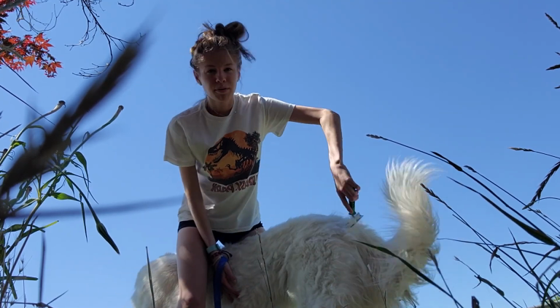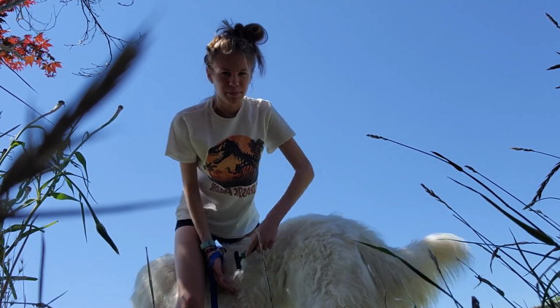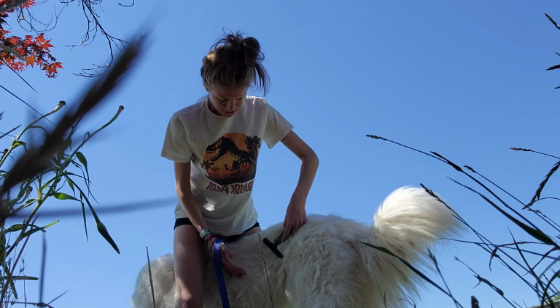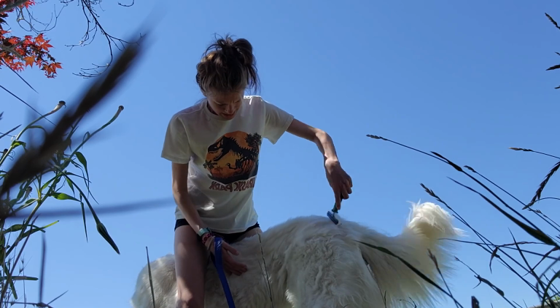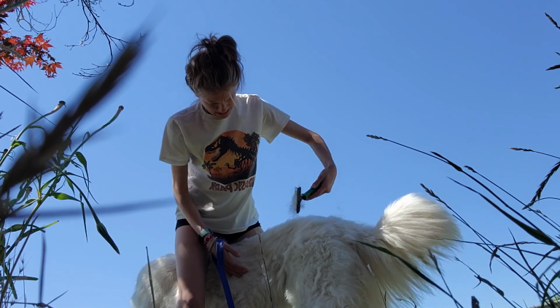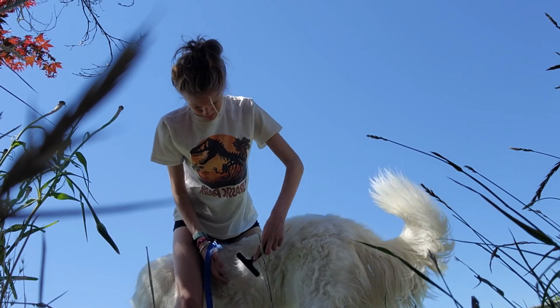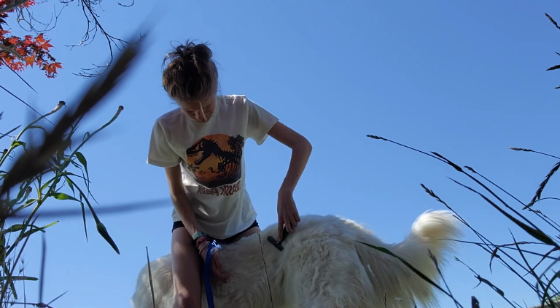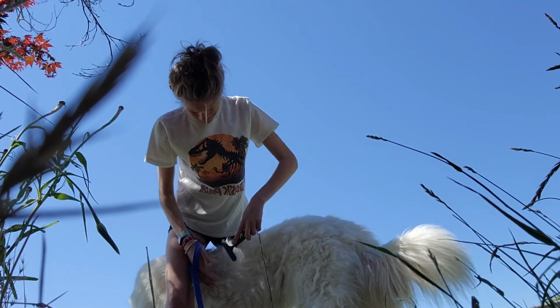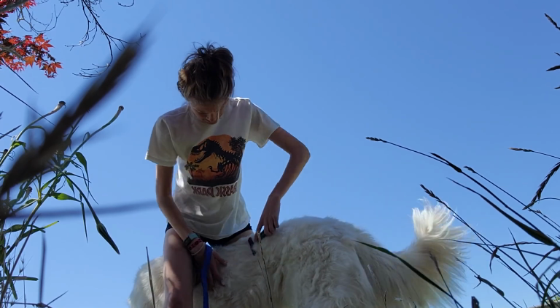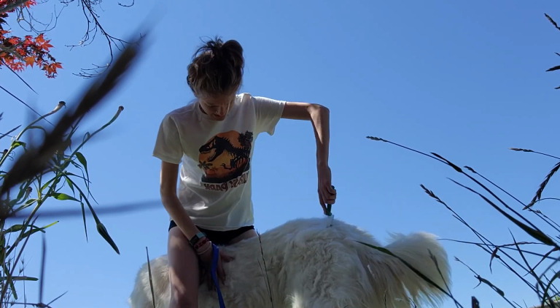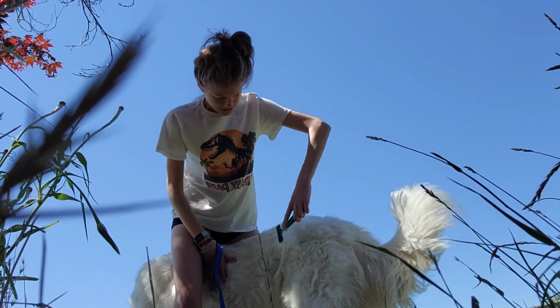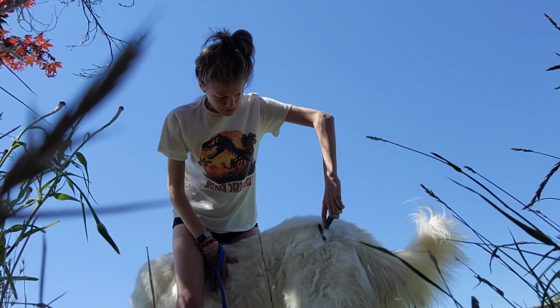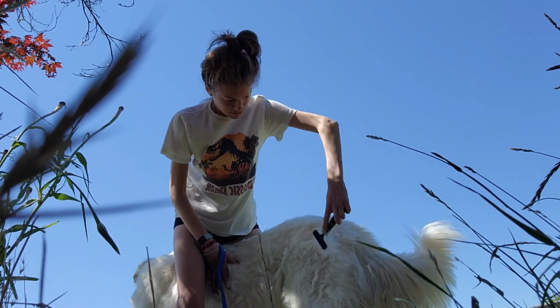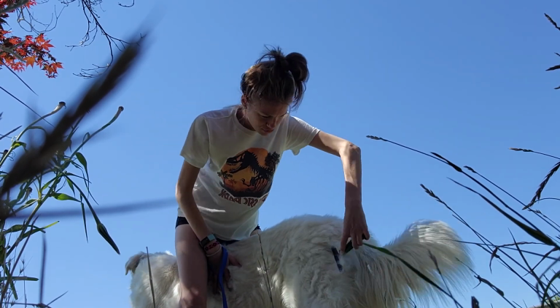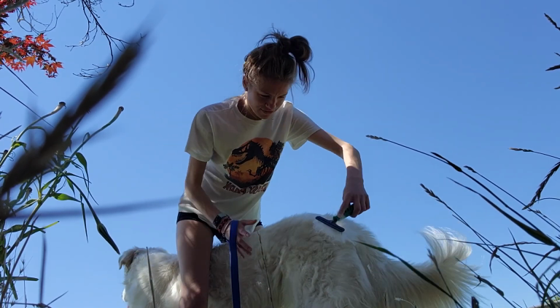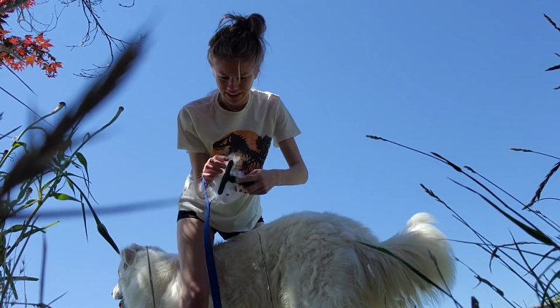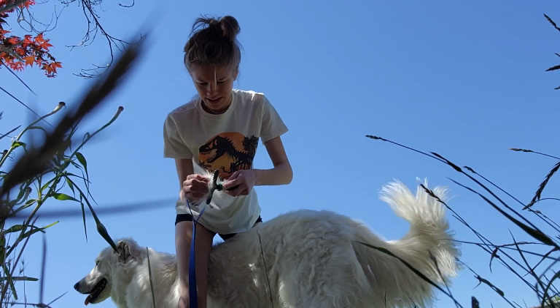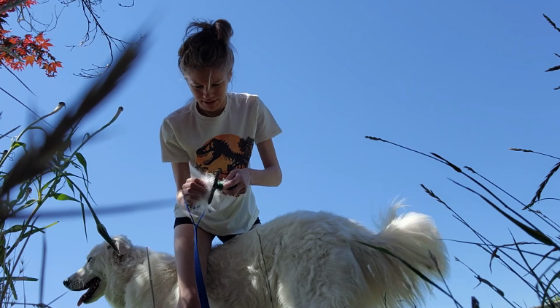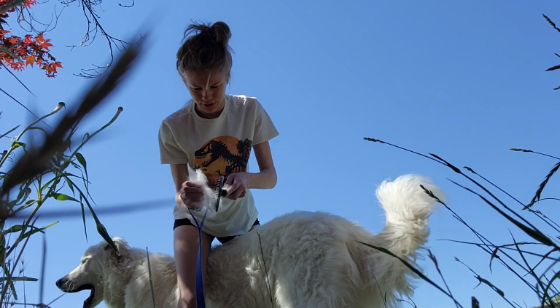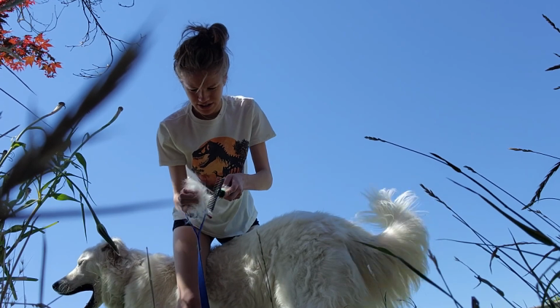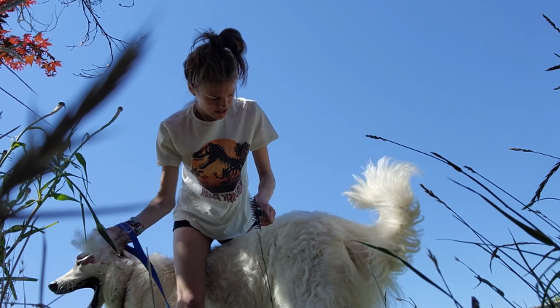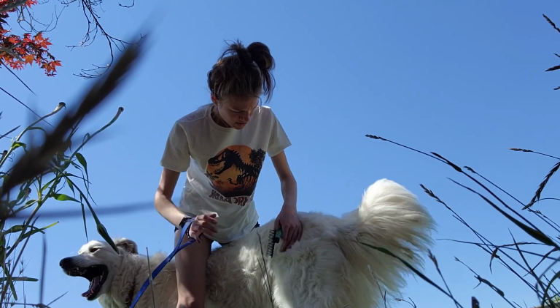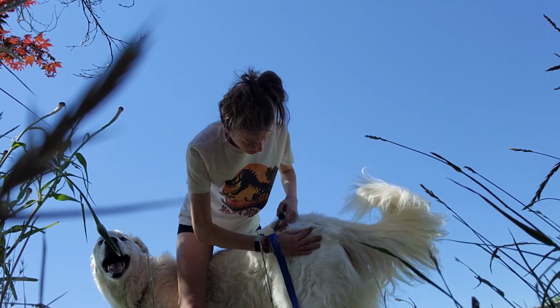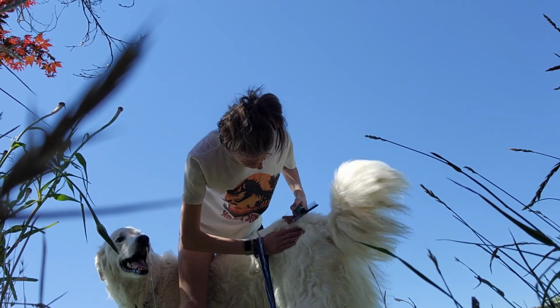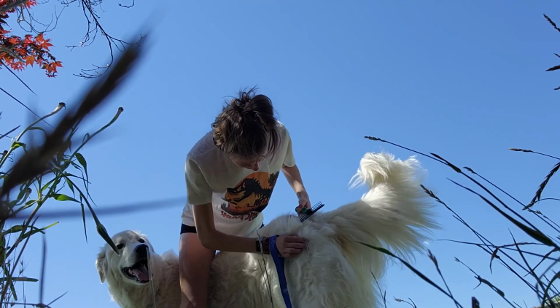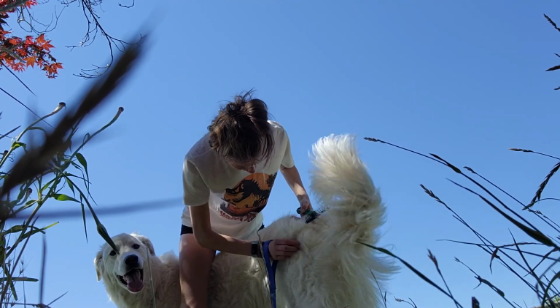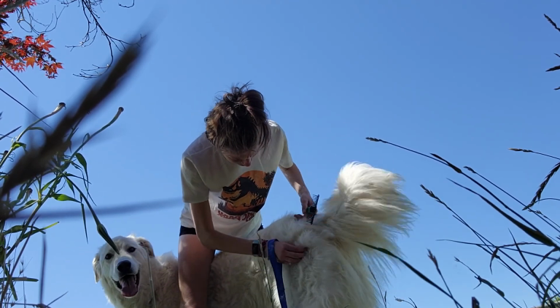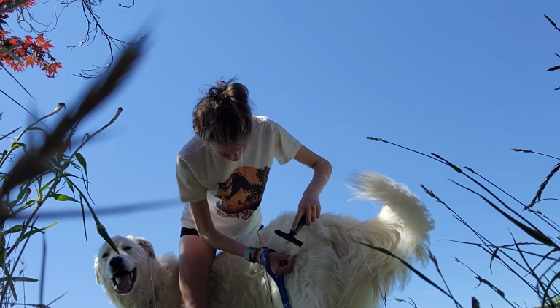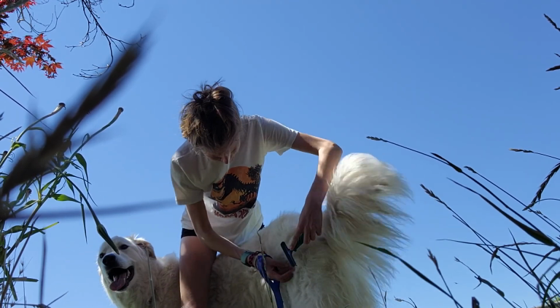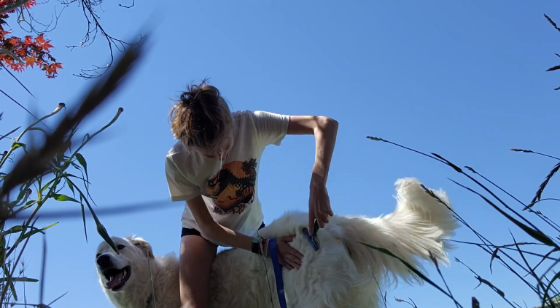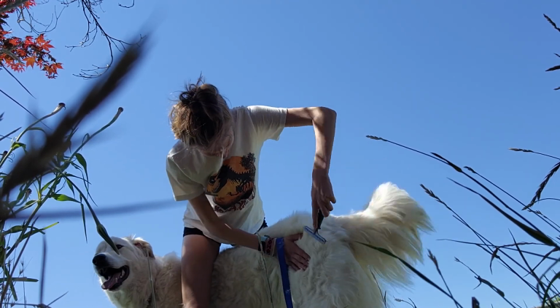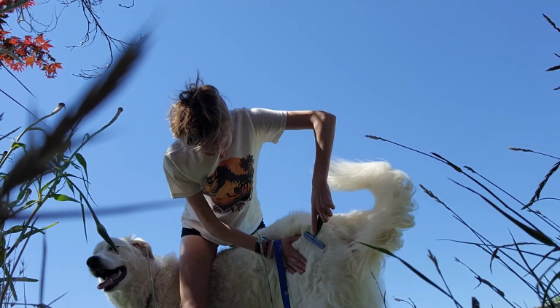But I brush him outside because it's just too much fur that comes out when he's brushed to do it inside at all.